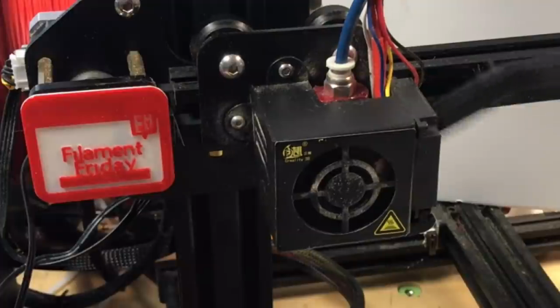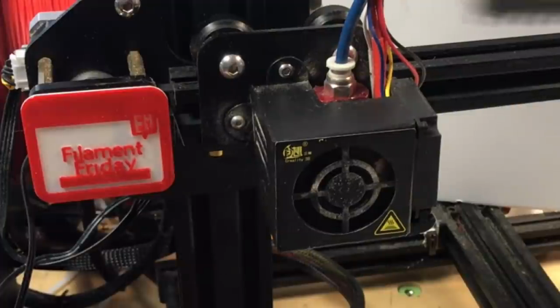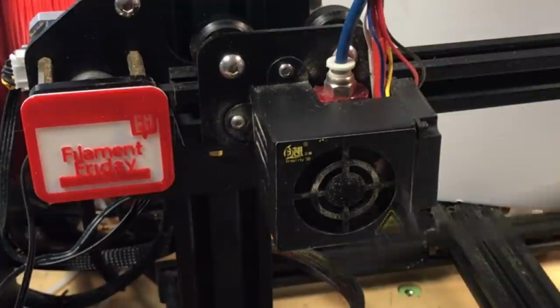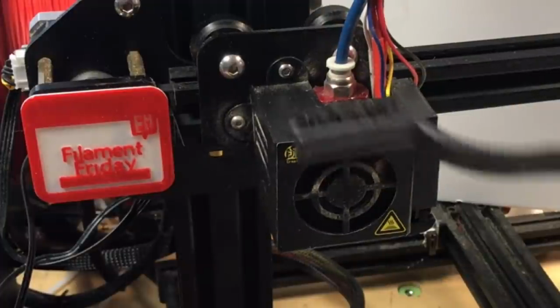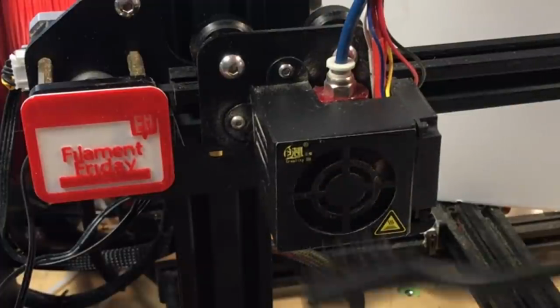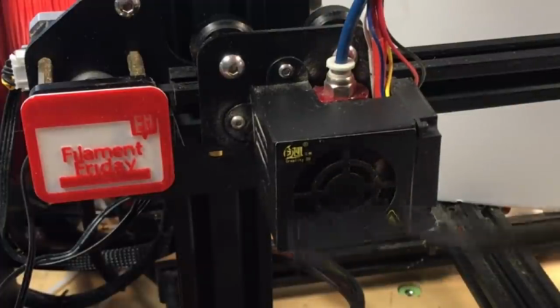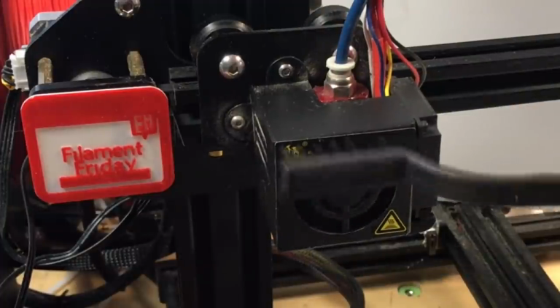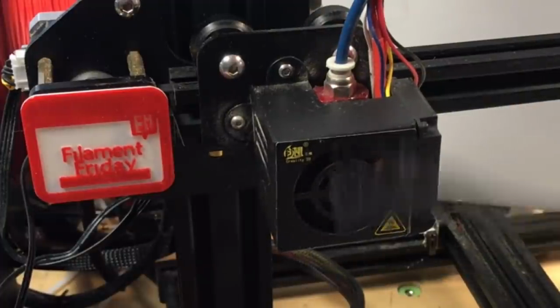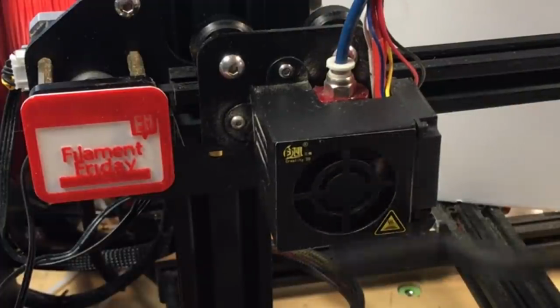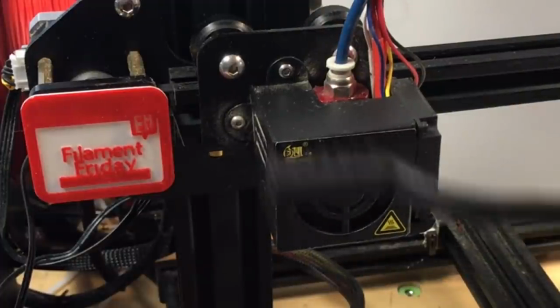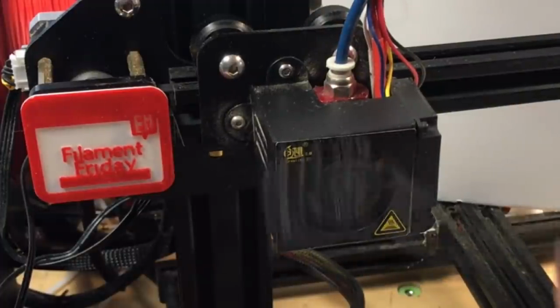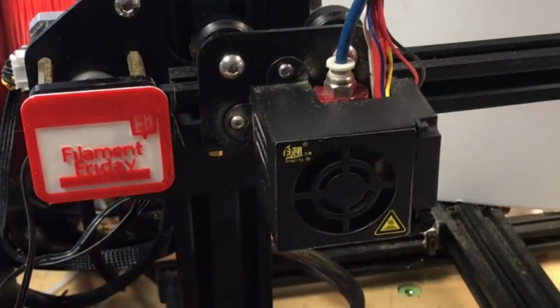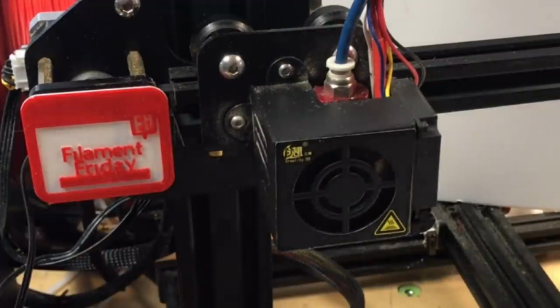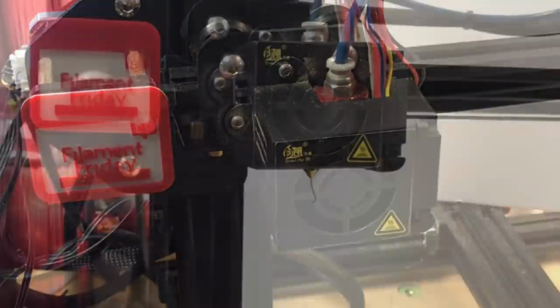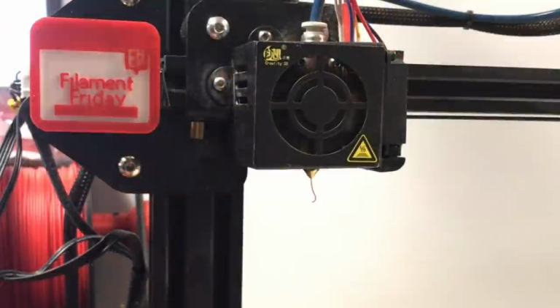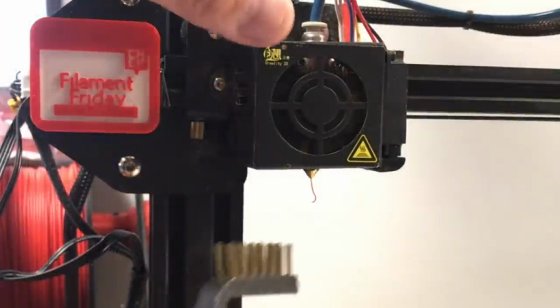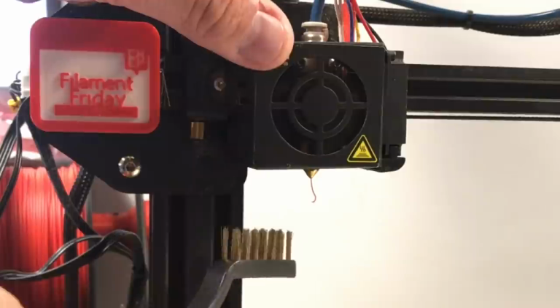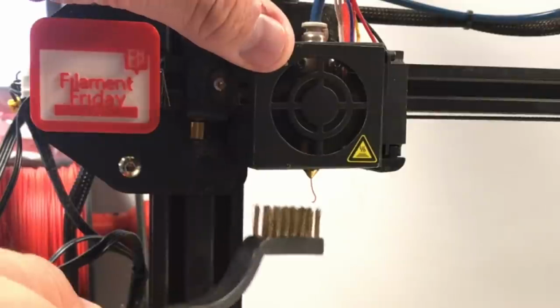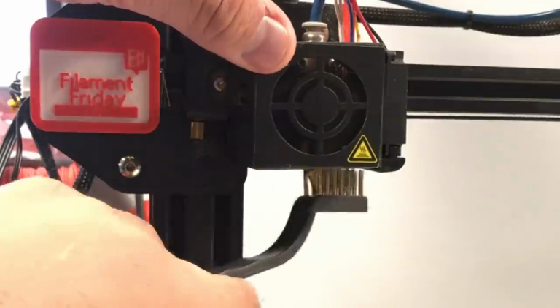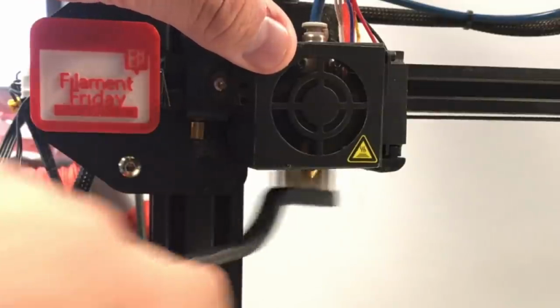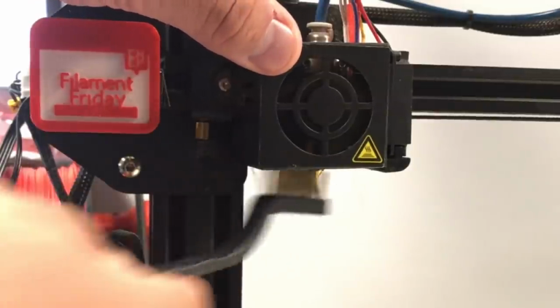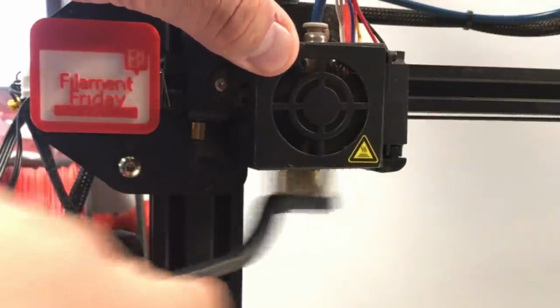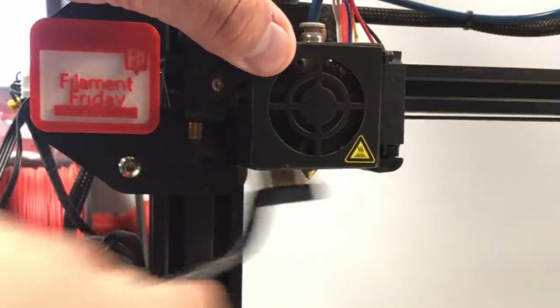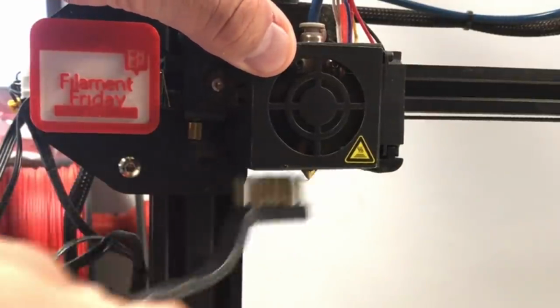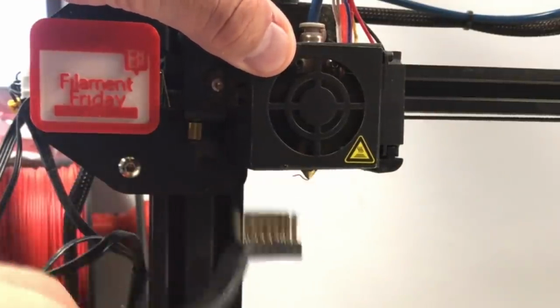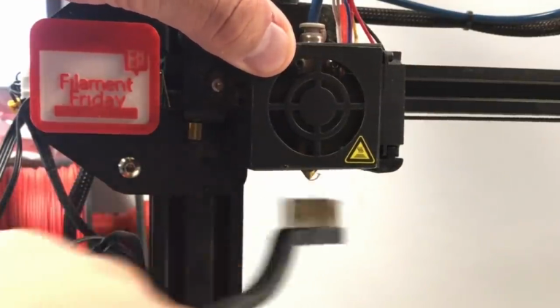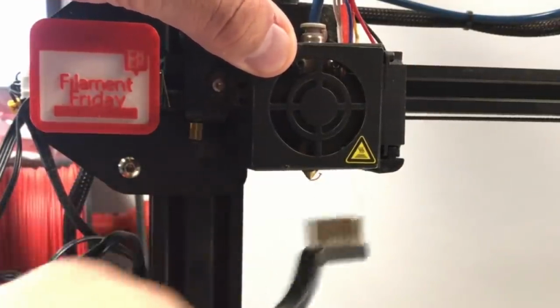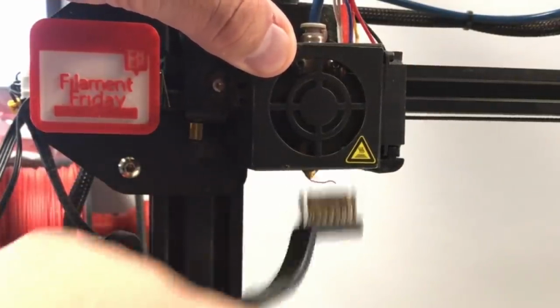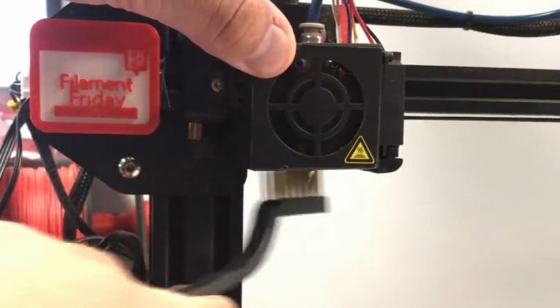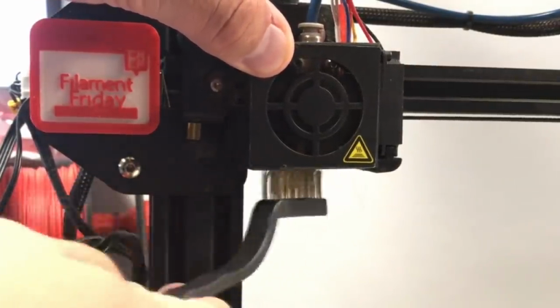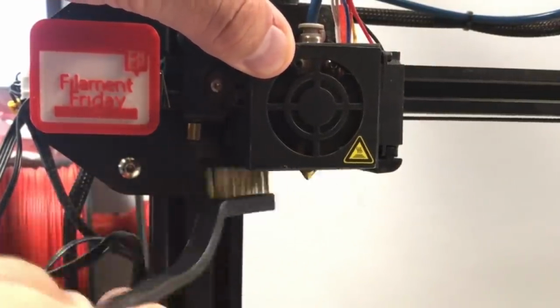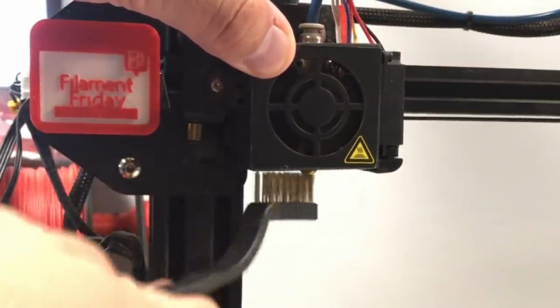A set of brushes are included: a soft one for cleaning dirt or dust particles, a medium one for other cleaning, and a brass one which works great to clean the filament off your nozzle.